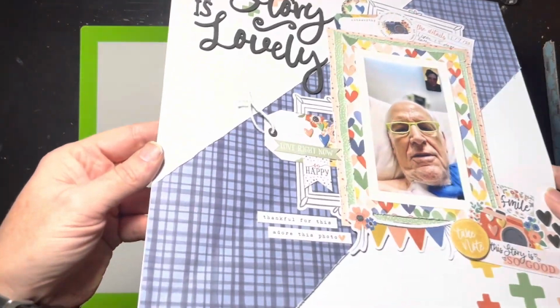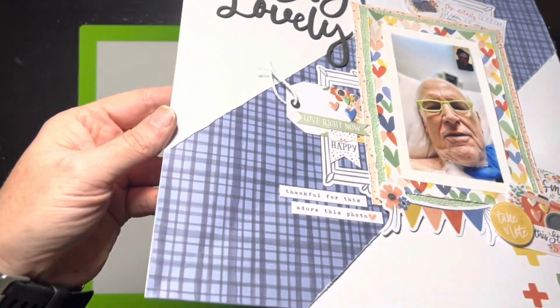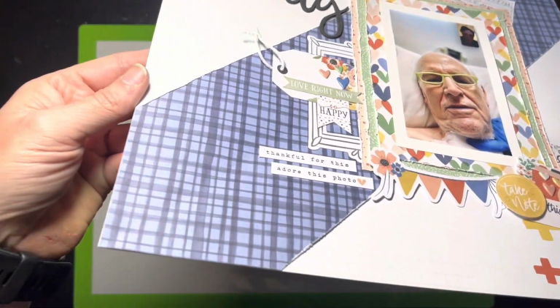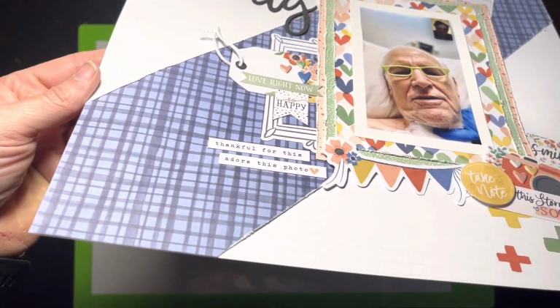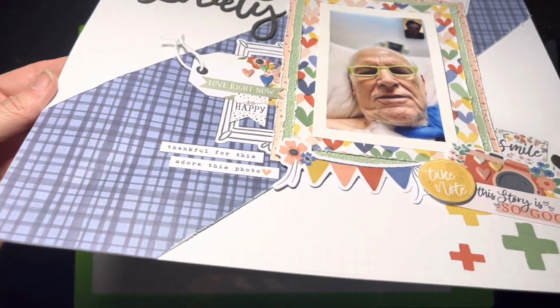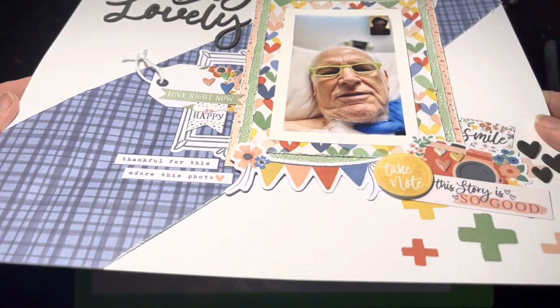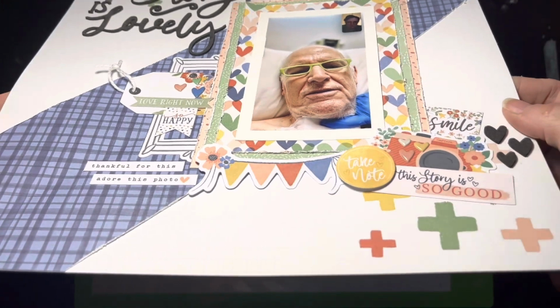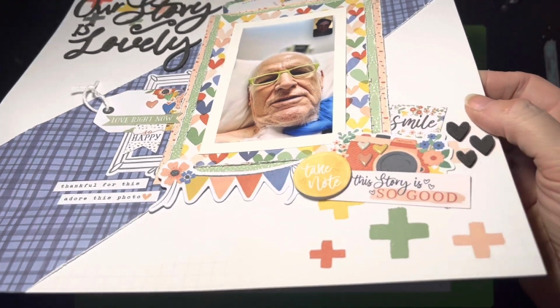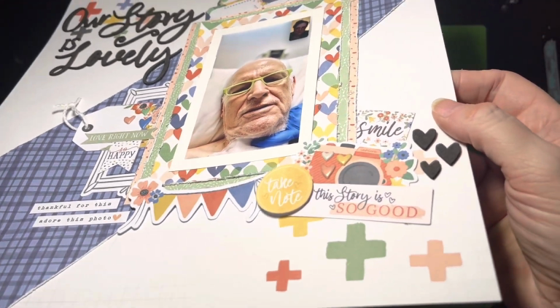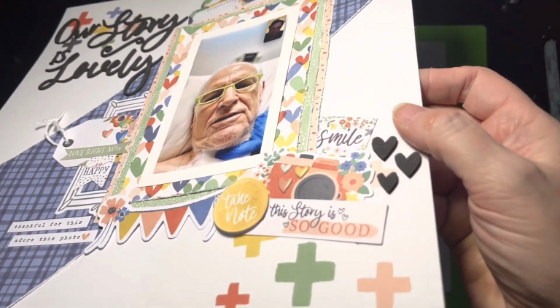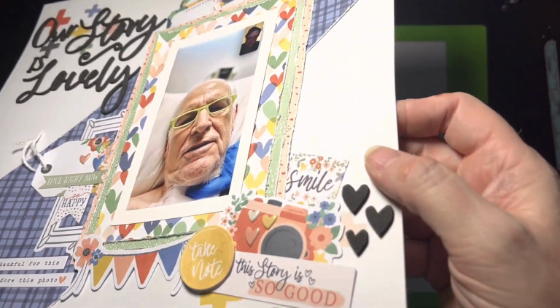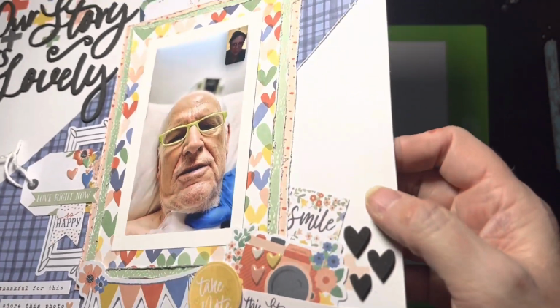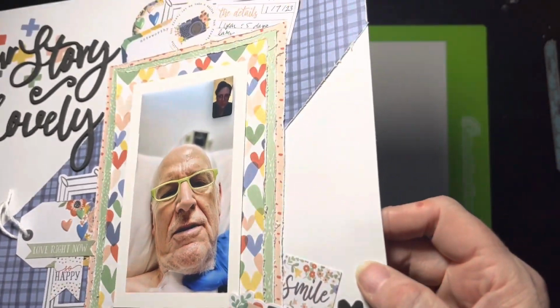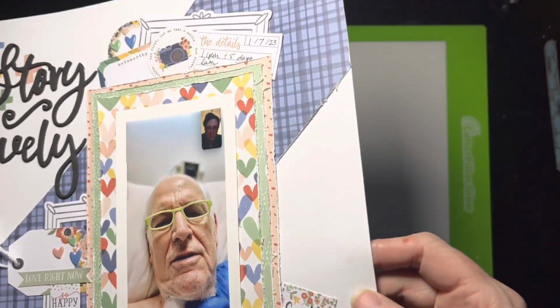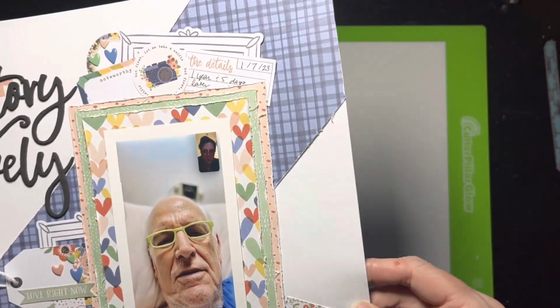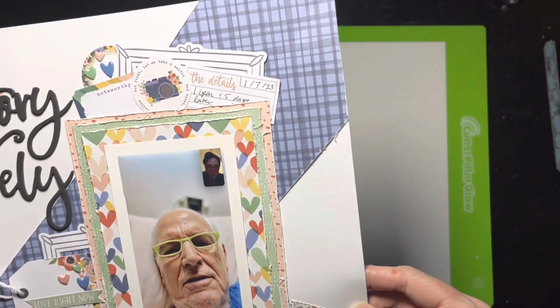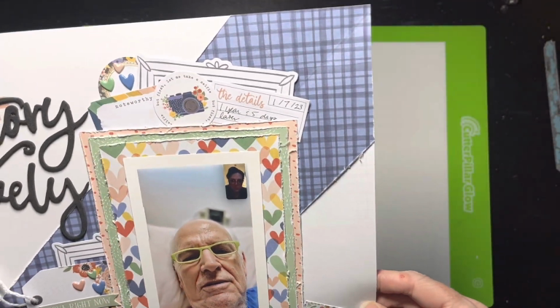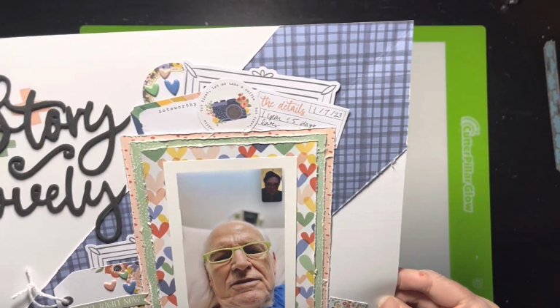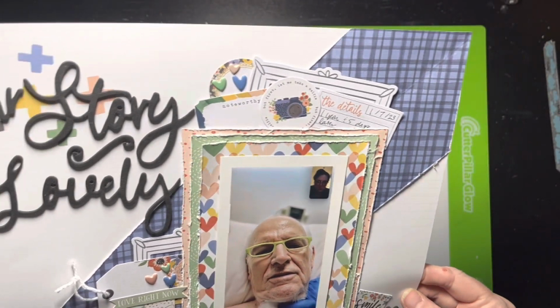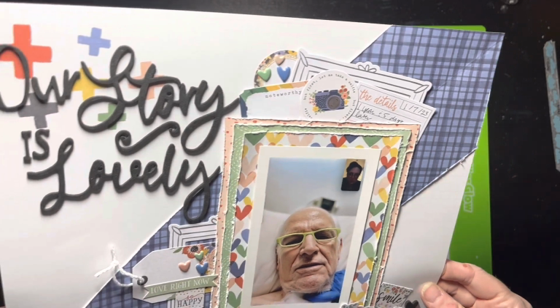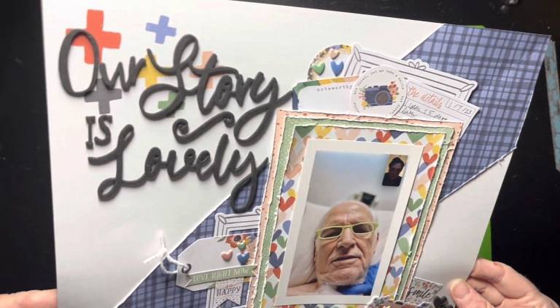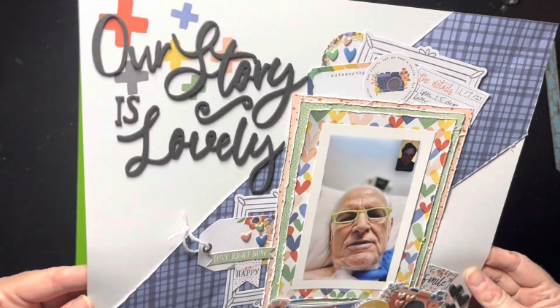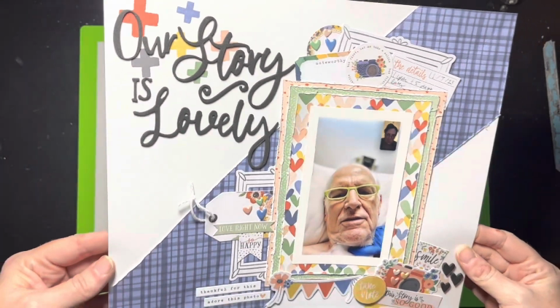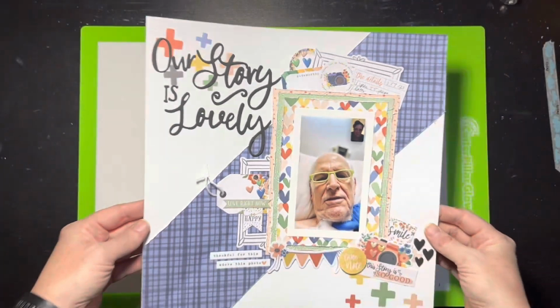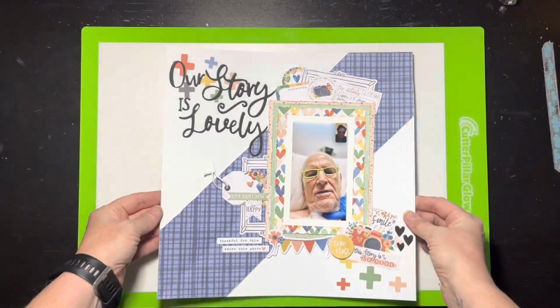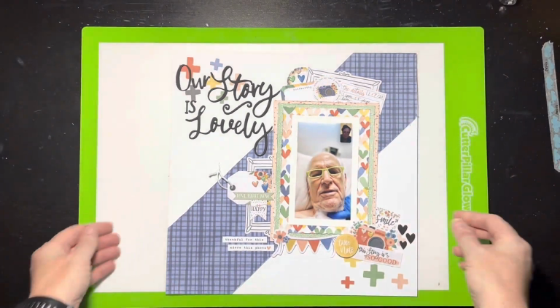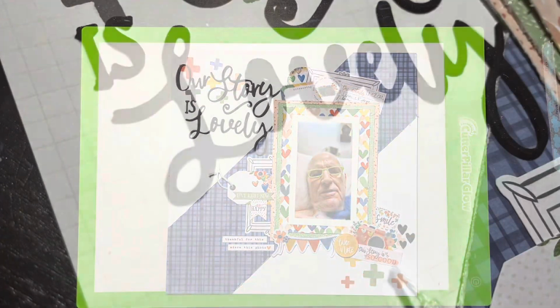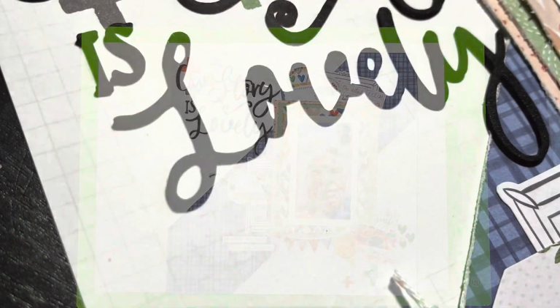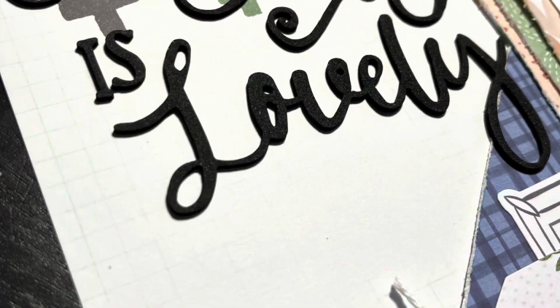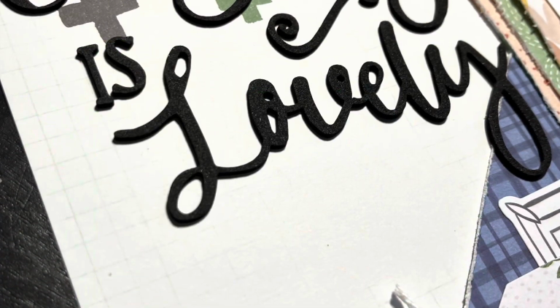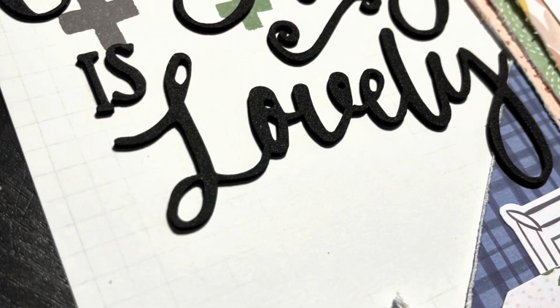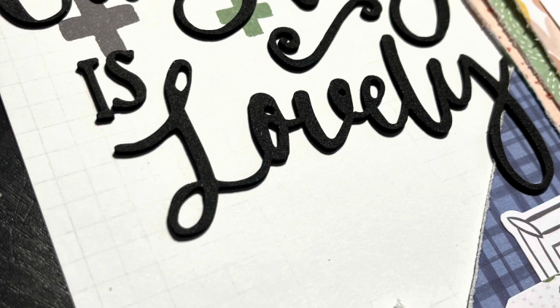Here's the slowdown so you can see it up close. I love this collection — again, this is a pretty special layout to me. Thank you guys so much for watching if you made it this far, and I'll see you next time. Thank you, bye!